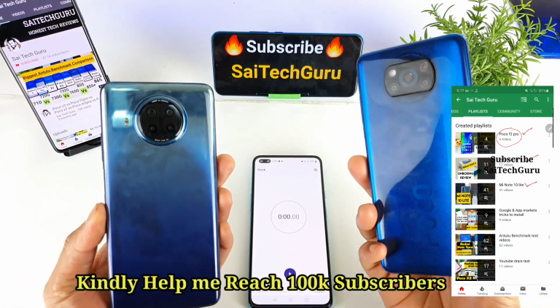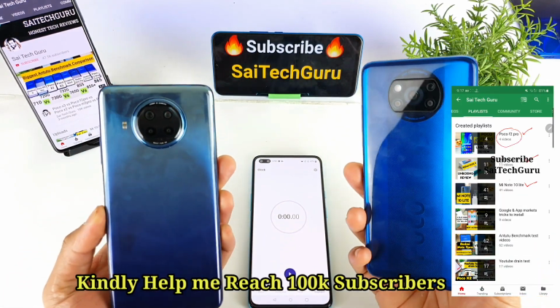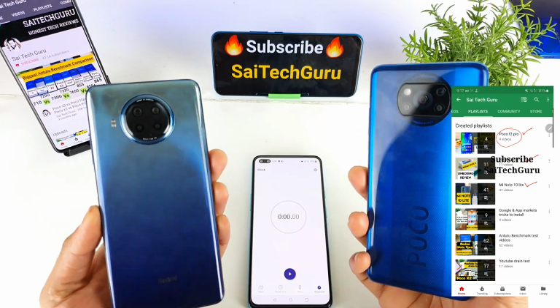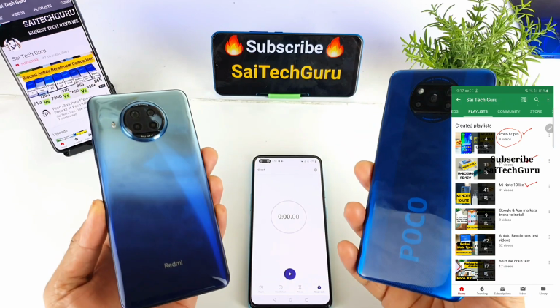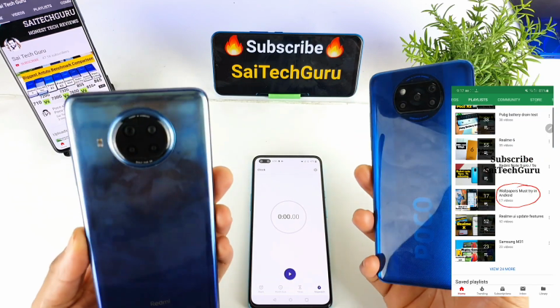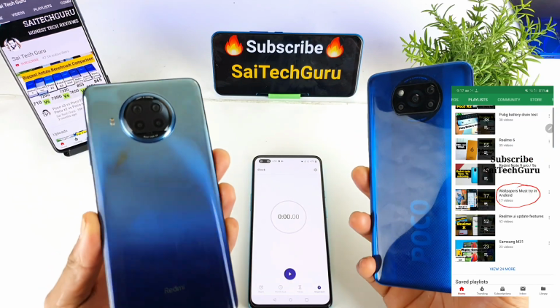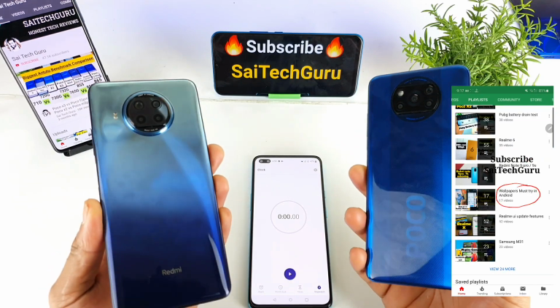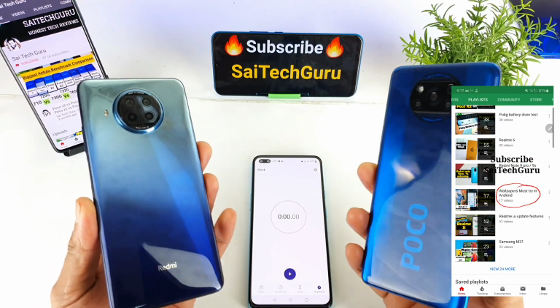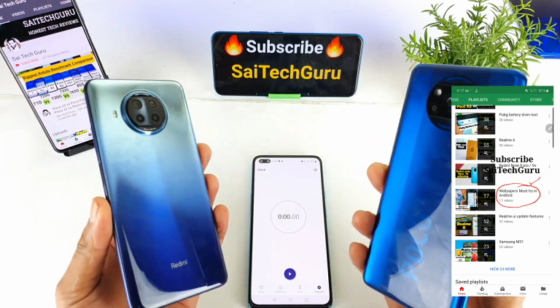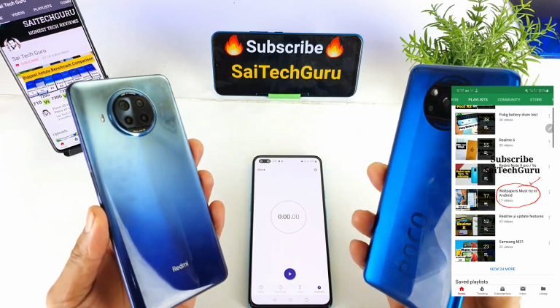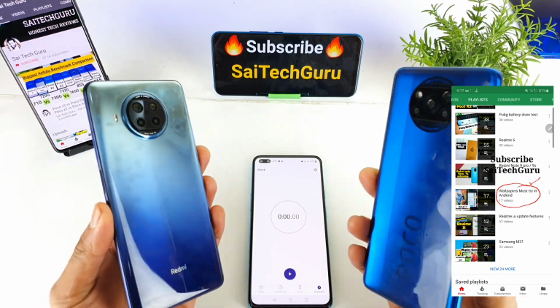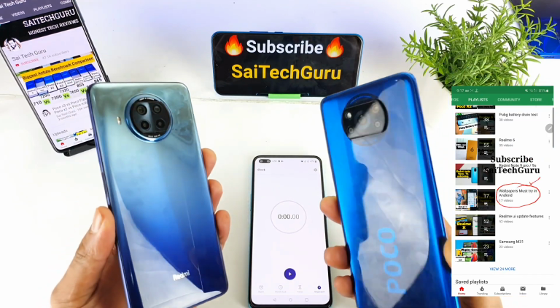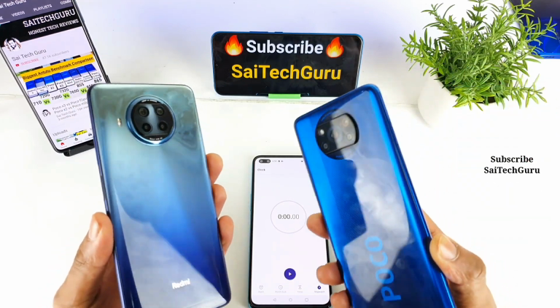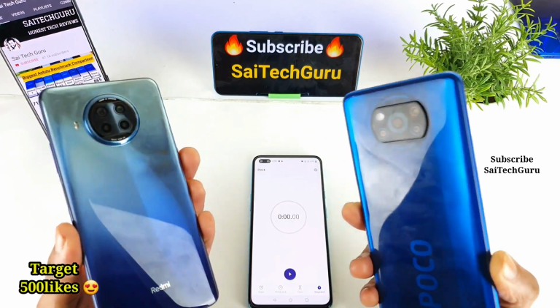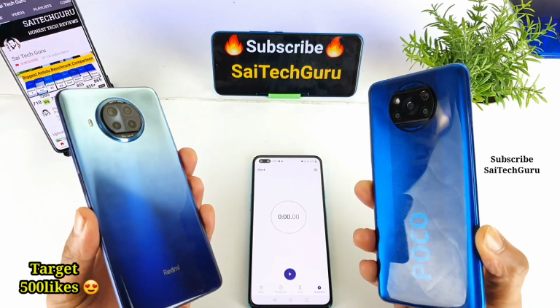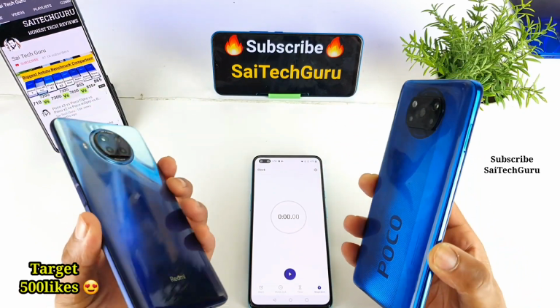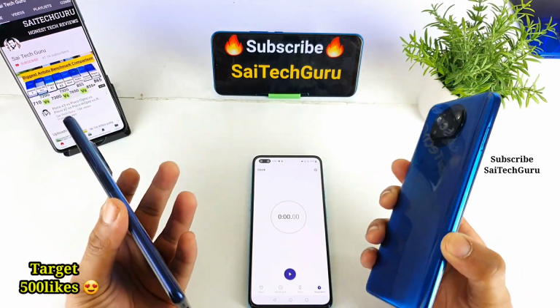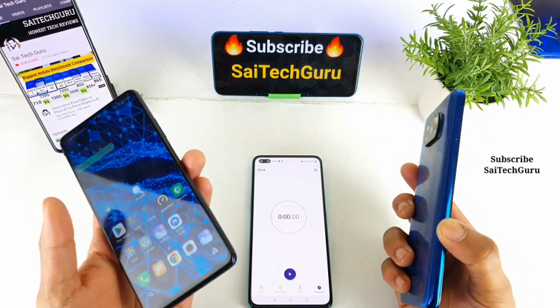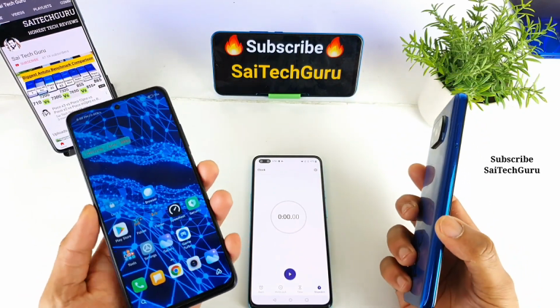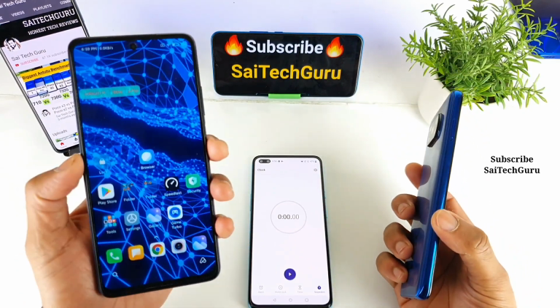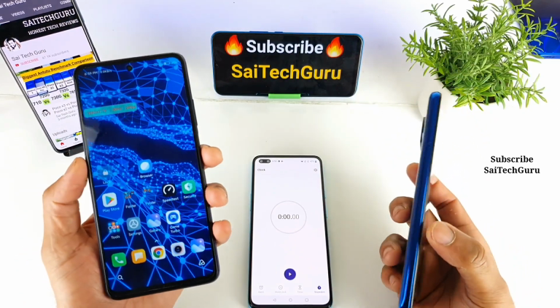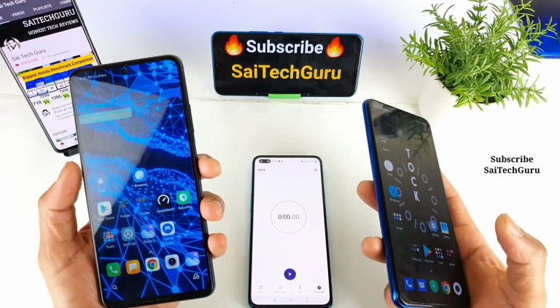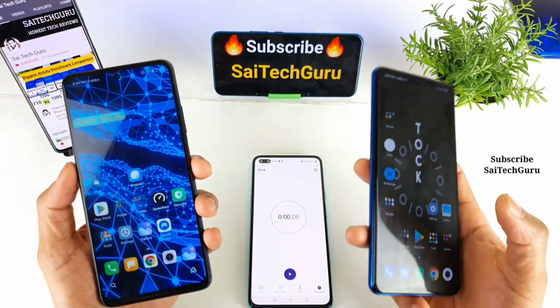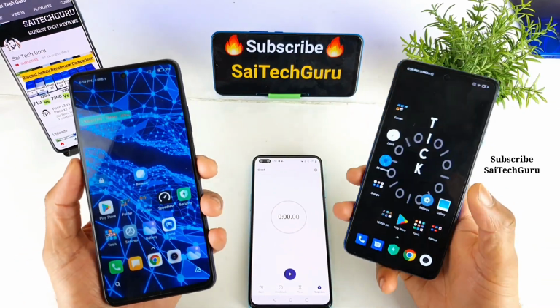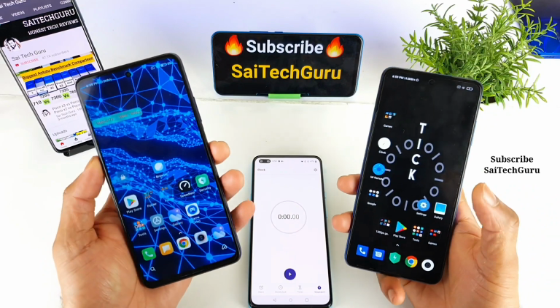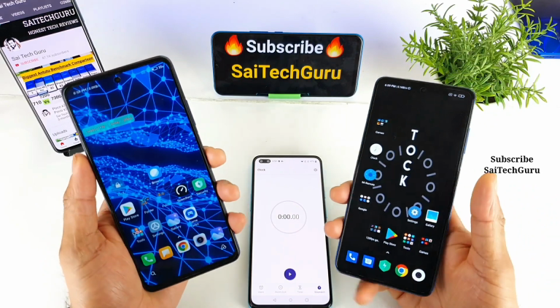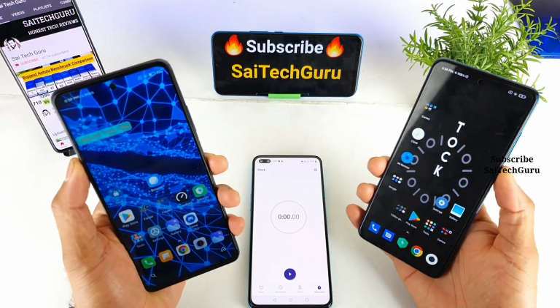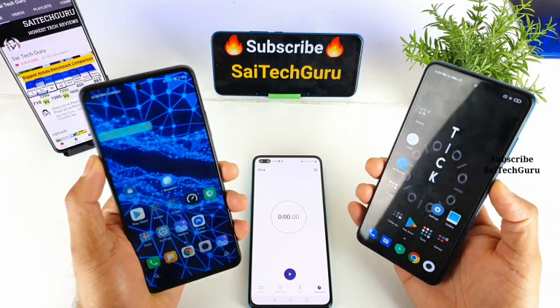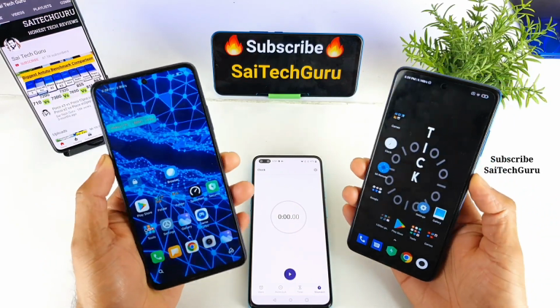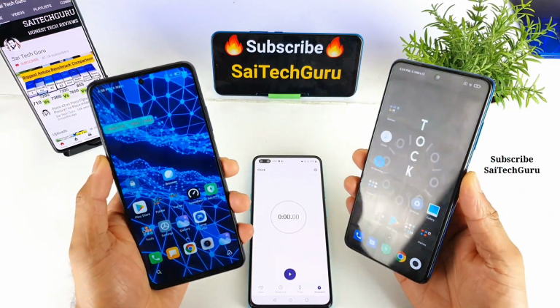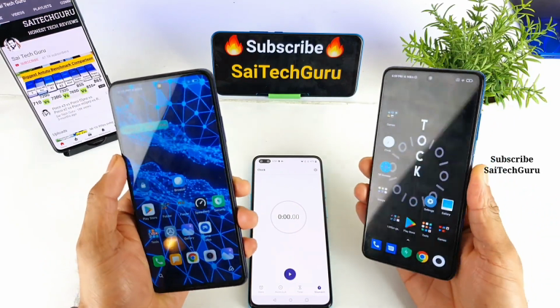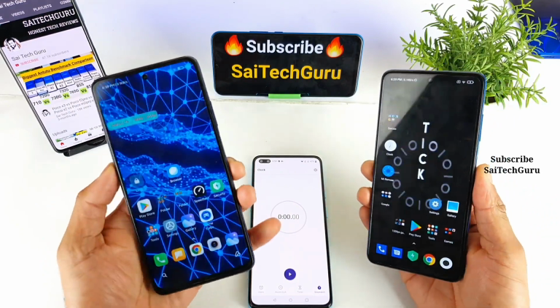As you can see friends, here is the POCO X3 and here is the MI10i smartphone. Let's see which phone will actually reboot faster. The MI10i has a Snapdragon 750G processor and the POCO X3 has a Snapdragon 732G processor.